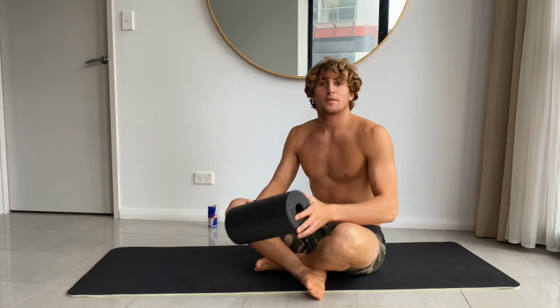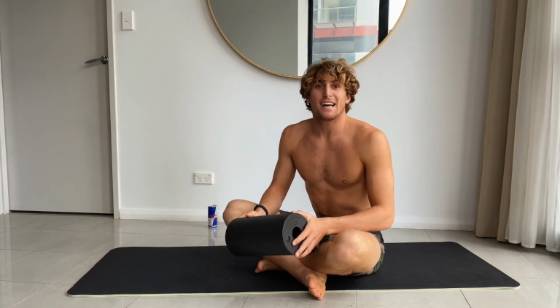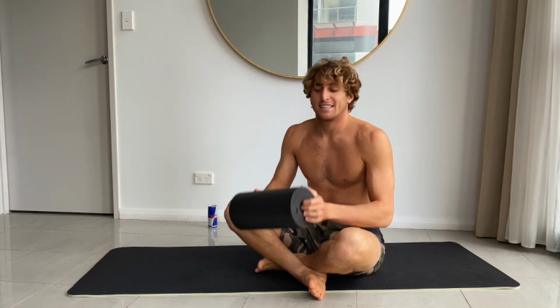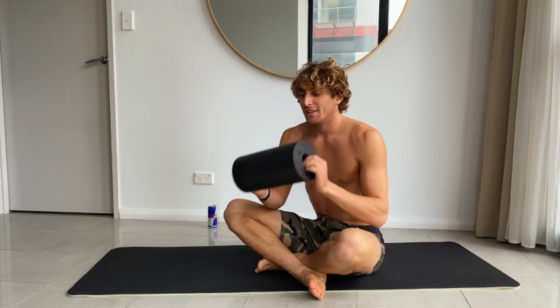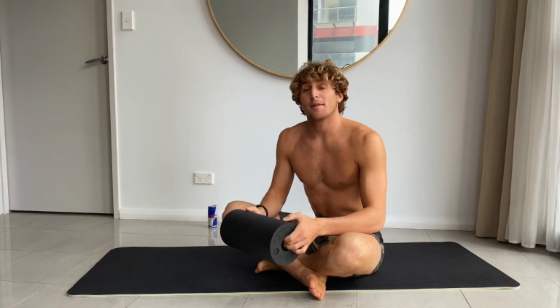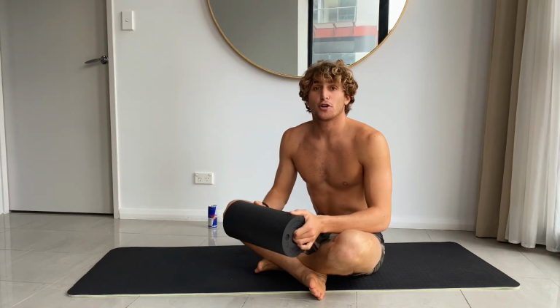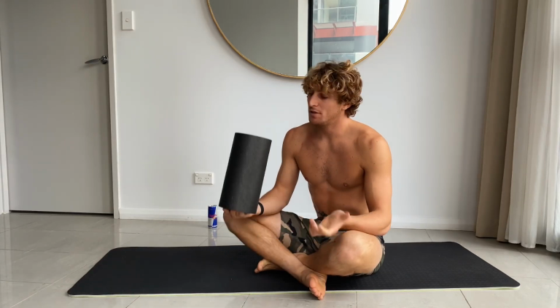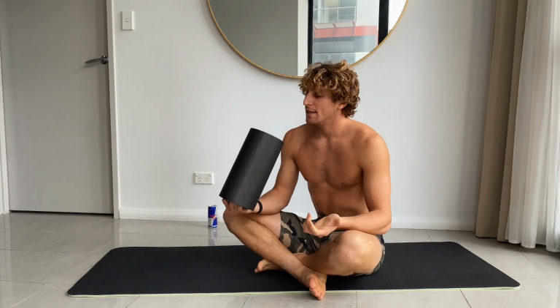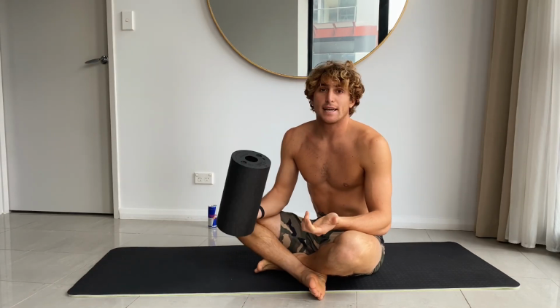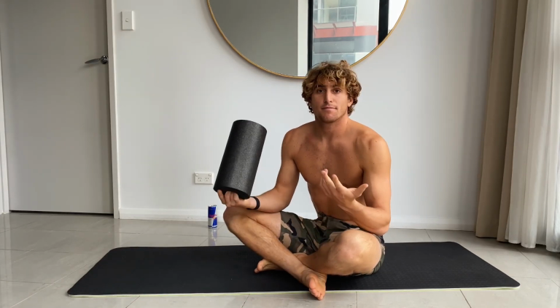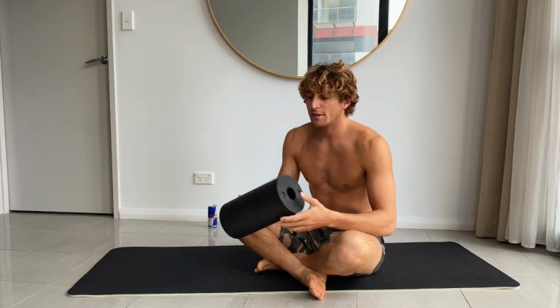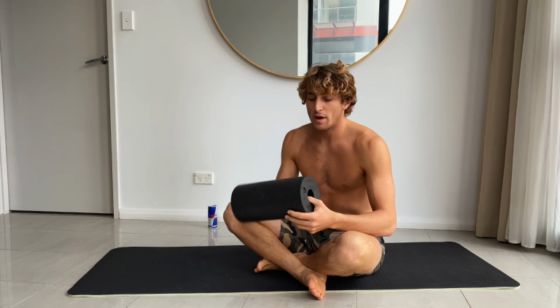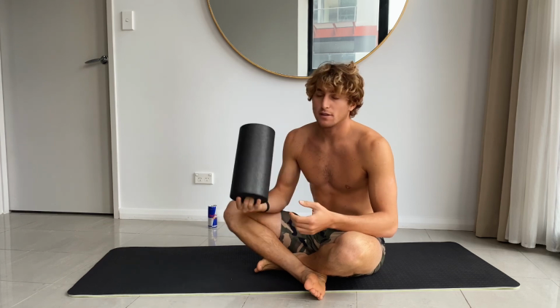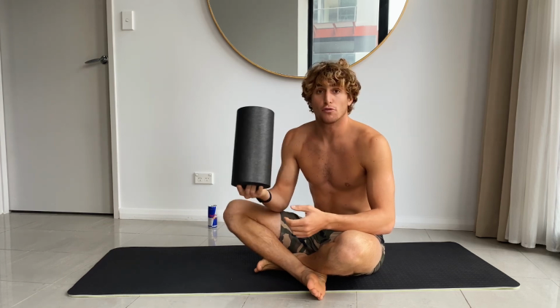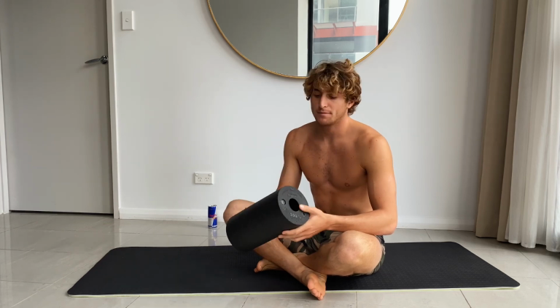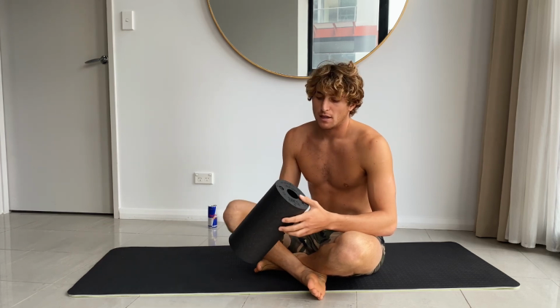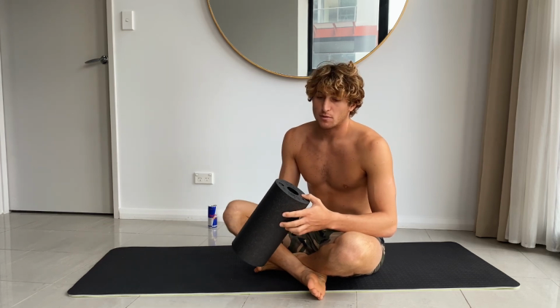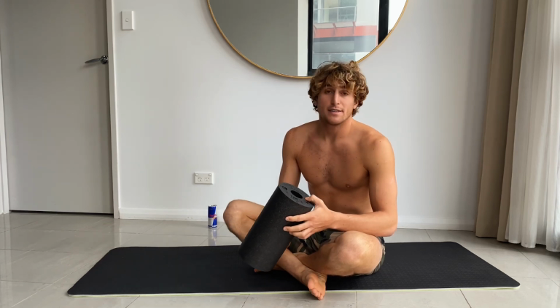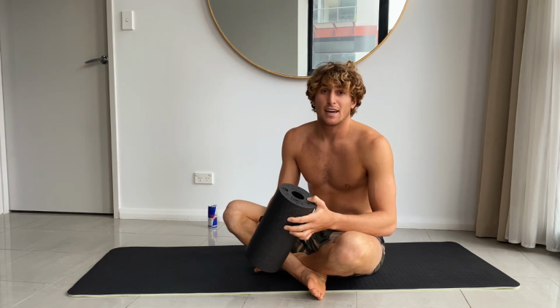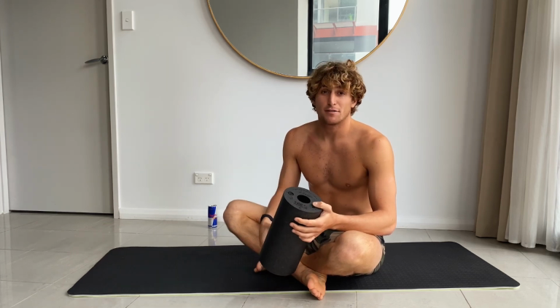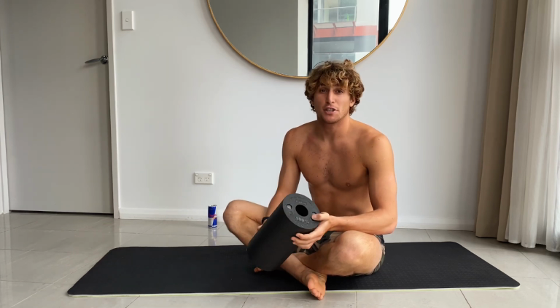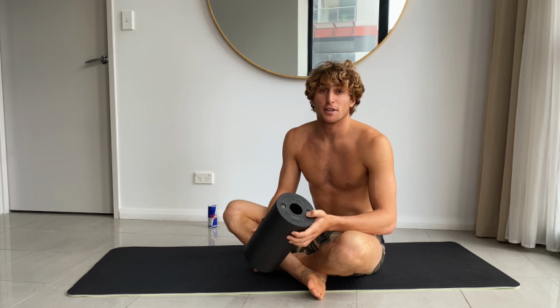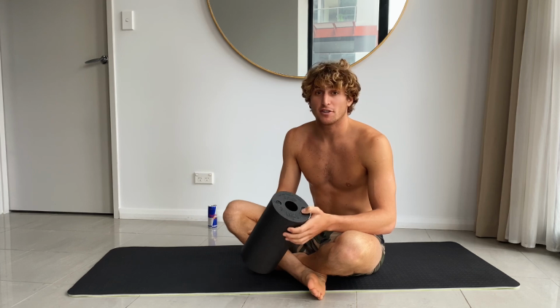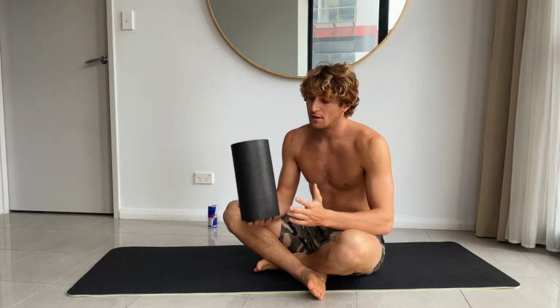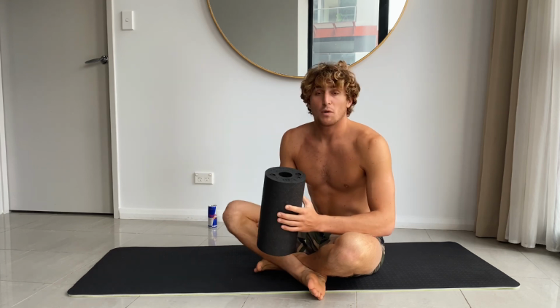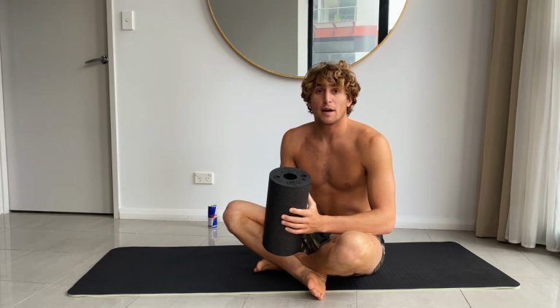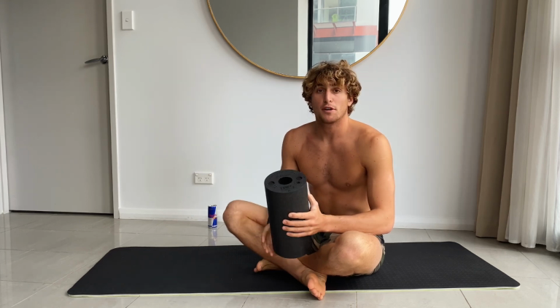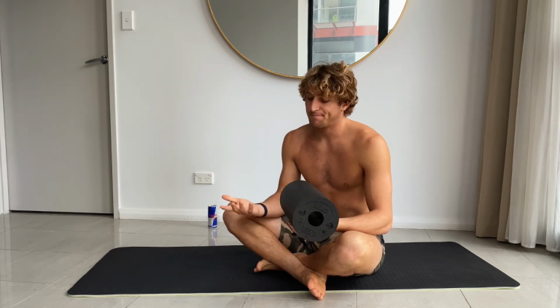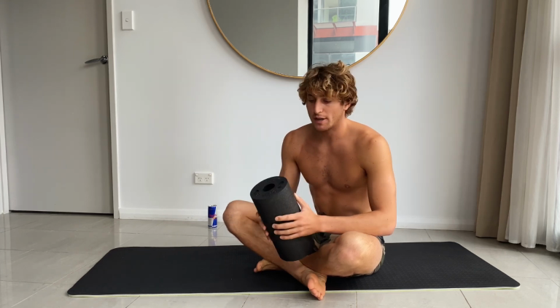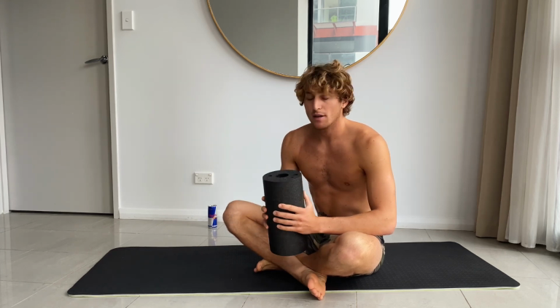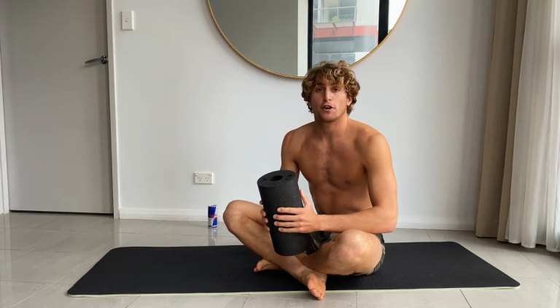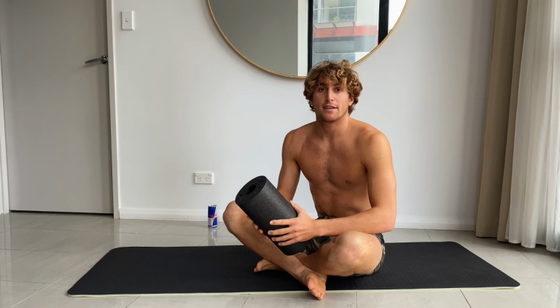What's up guys? Today I'm going to show you six different ways to roll. It's quite easy and it makes you feel really good, especially when you wake up in the morning or before a training session.